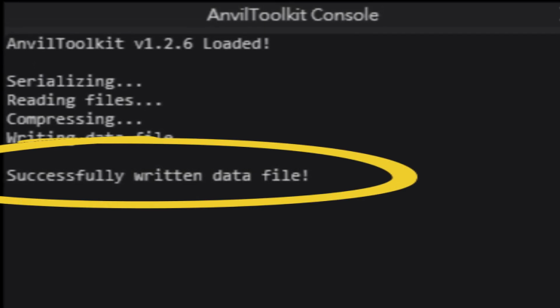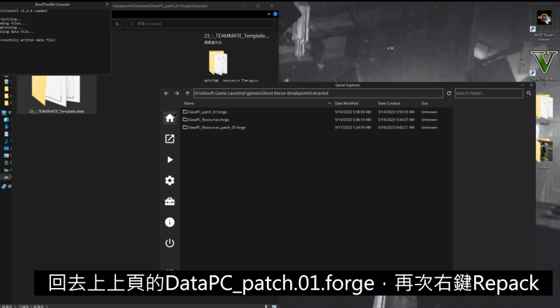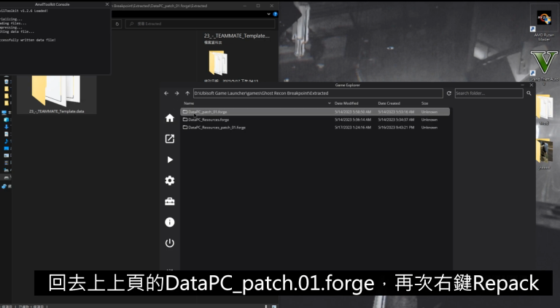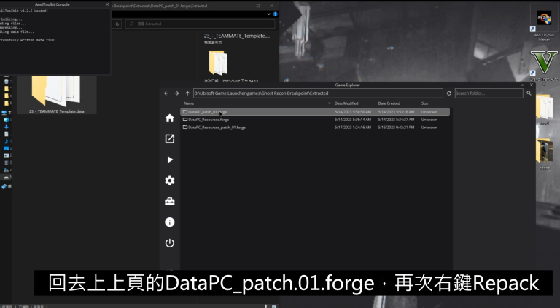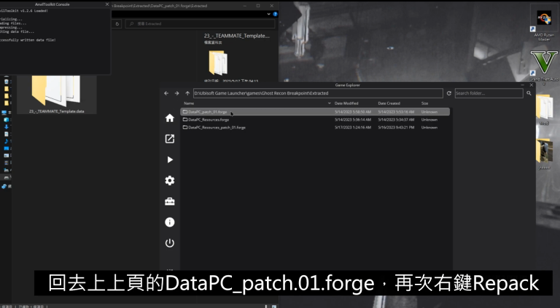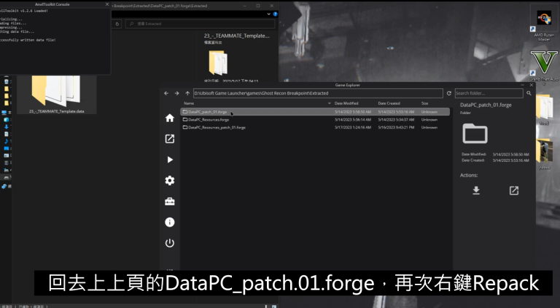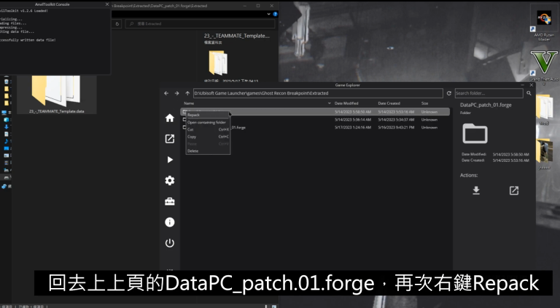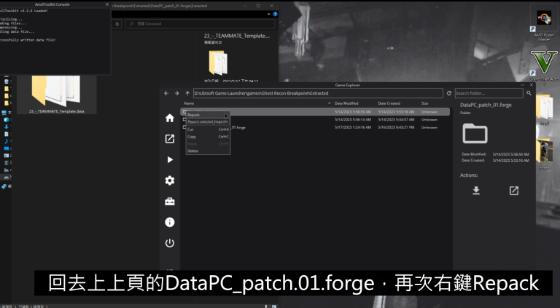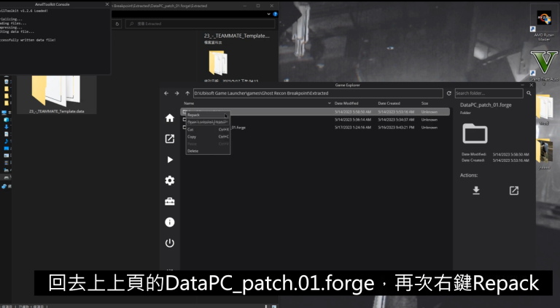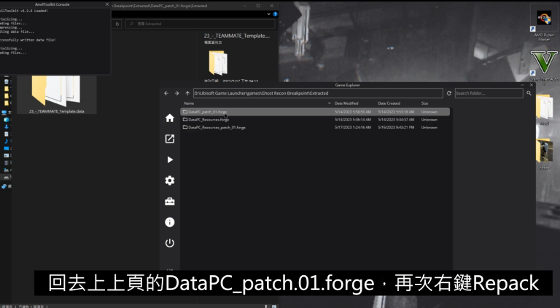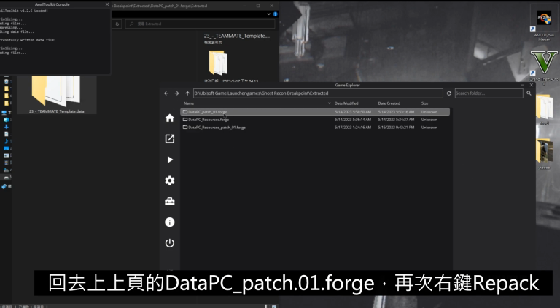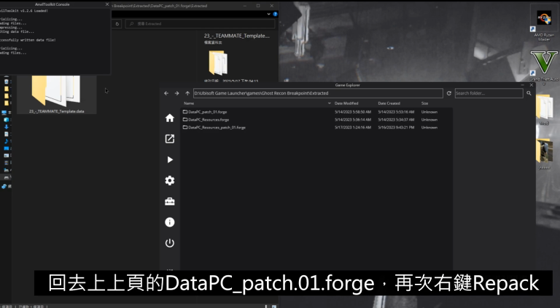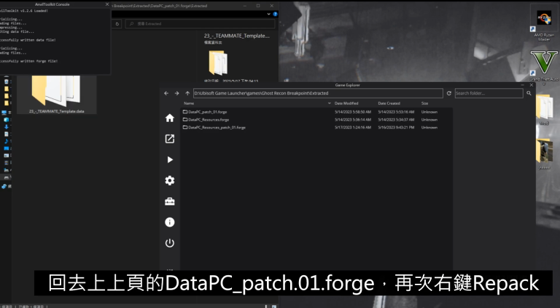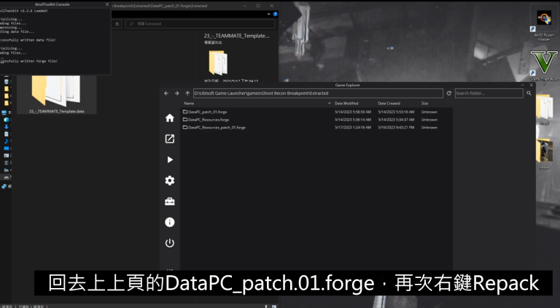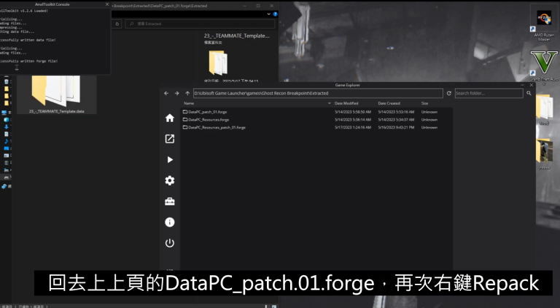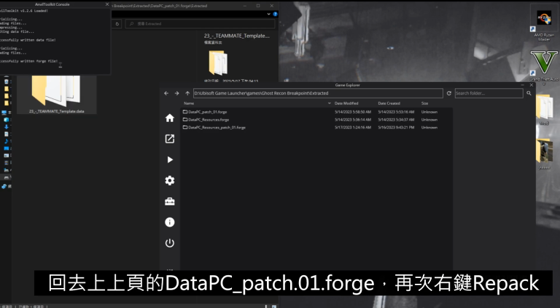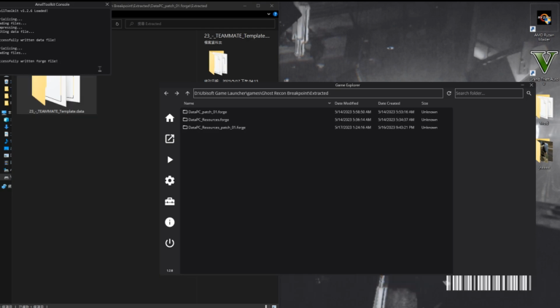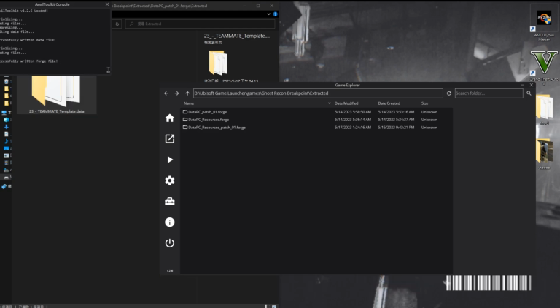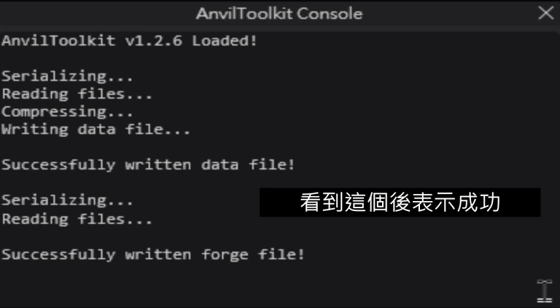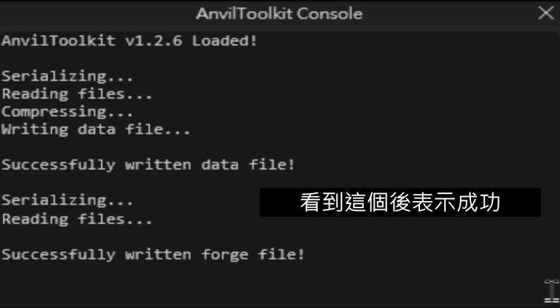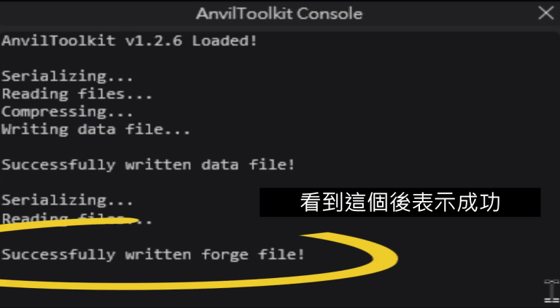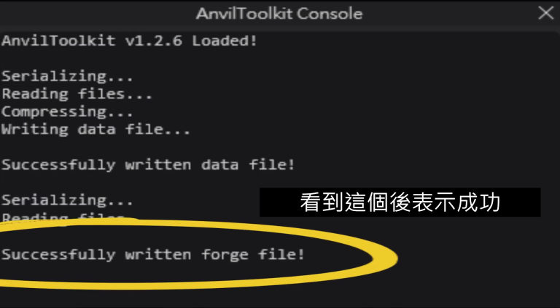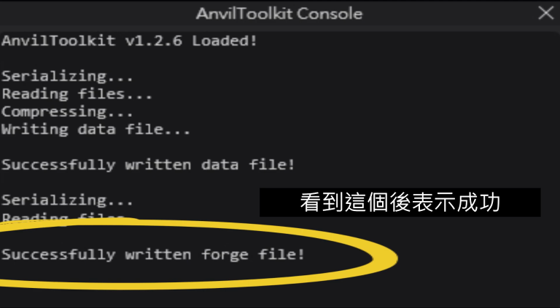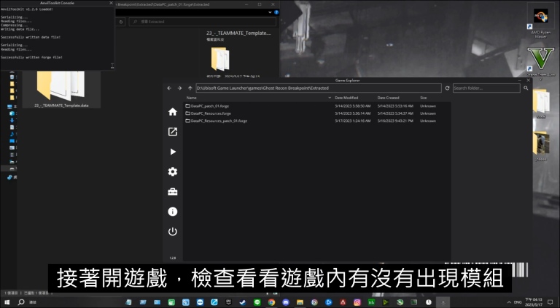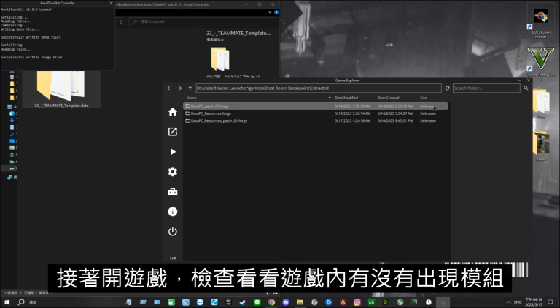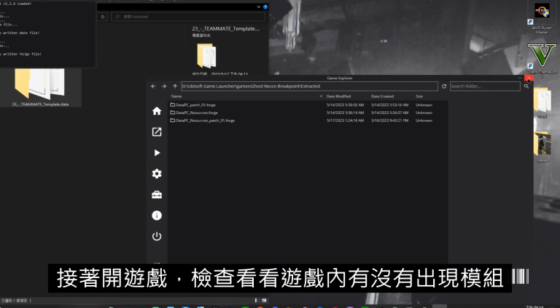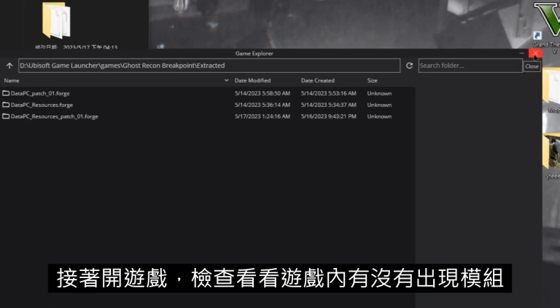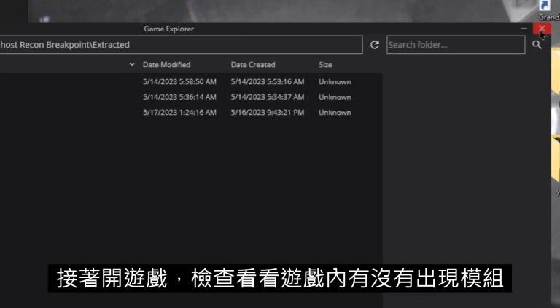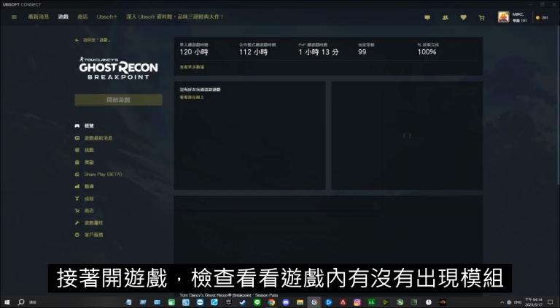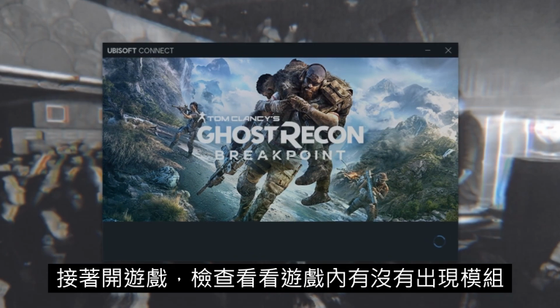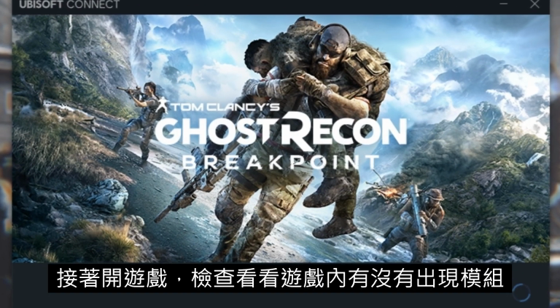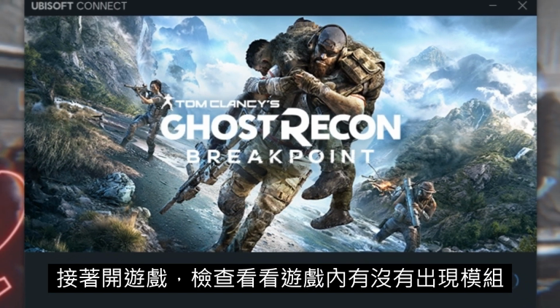Head back up to the top-level extracted folder in Anvil Toolkit and right-click Repack on 'Data PC Patch 01.Forge'. Once you see 'Successfully Written Forge File', you can turn off the Anvil Toolkit and start the game.